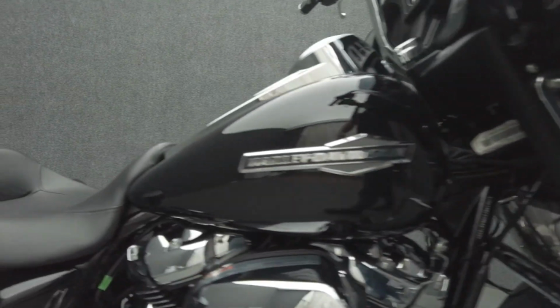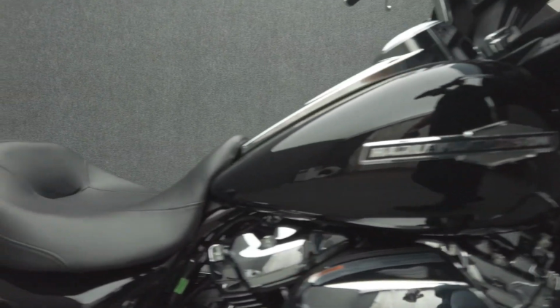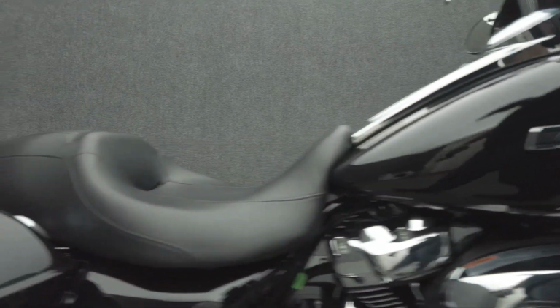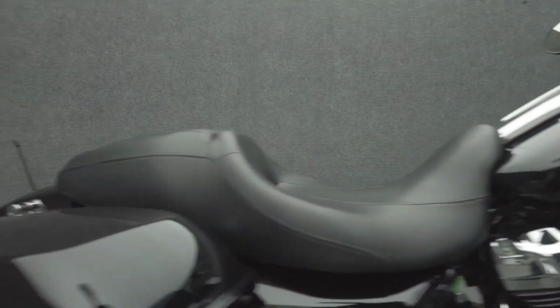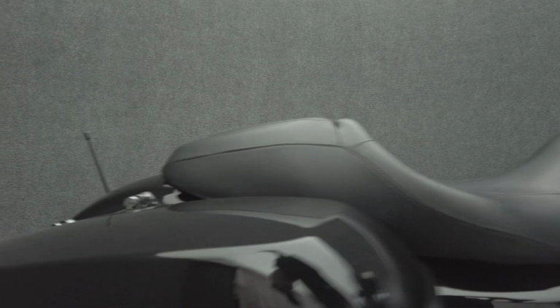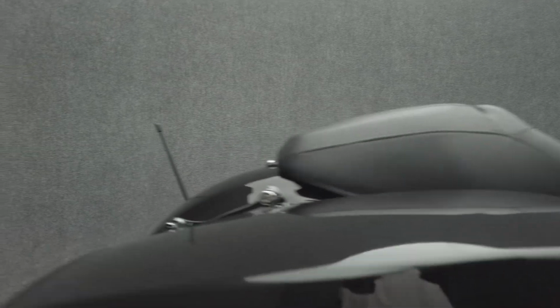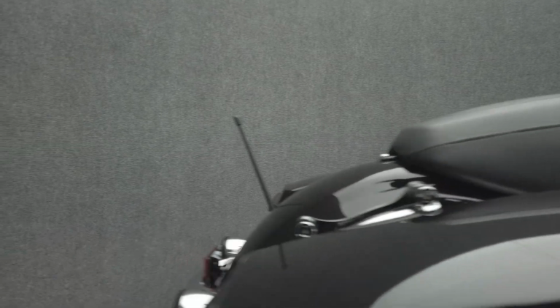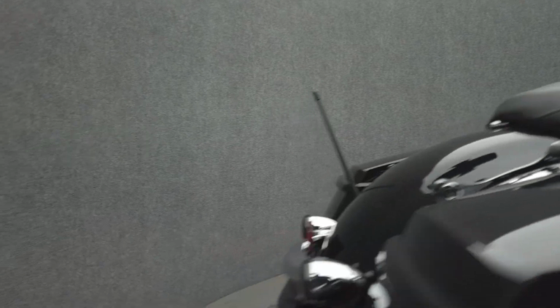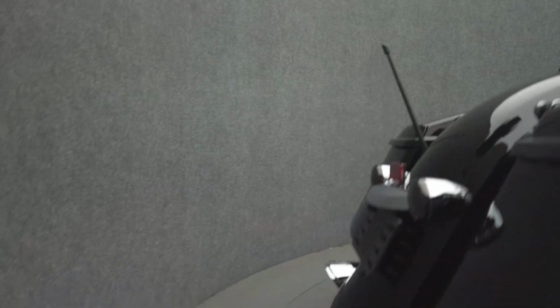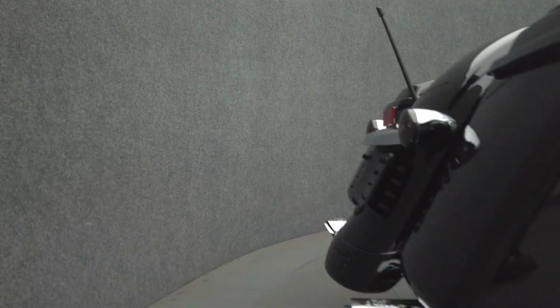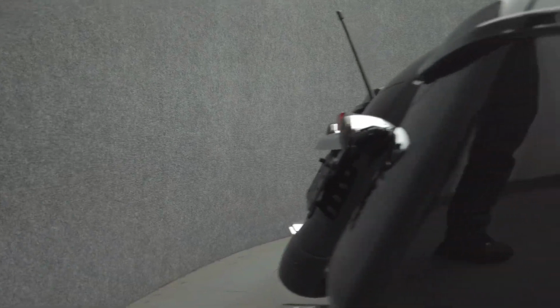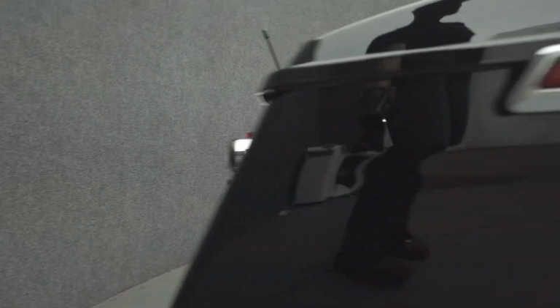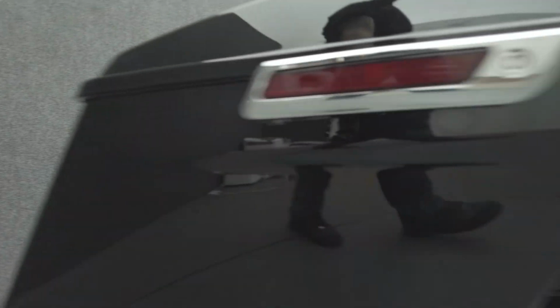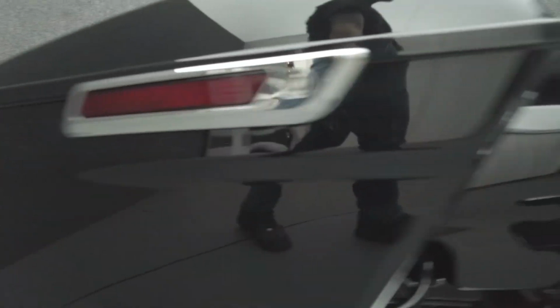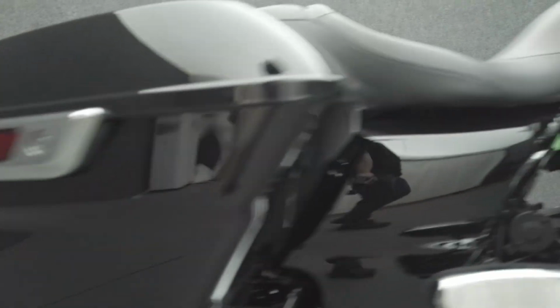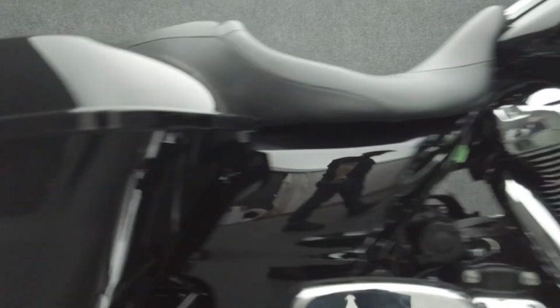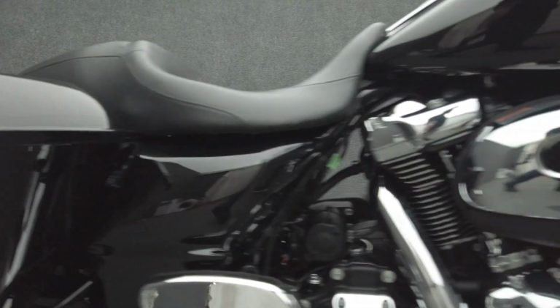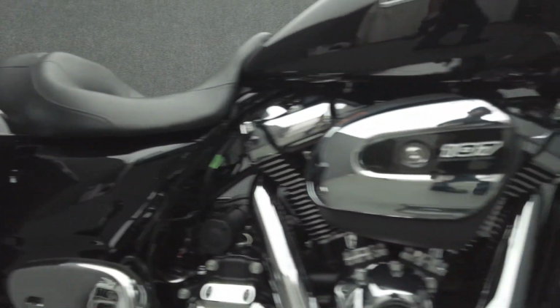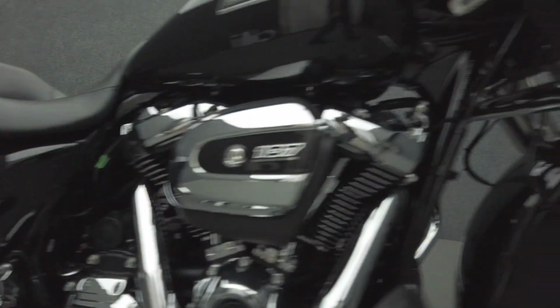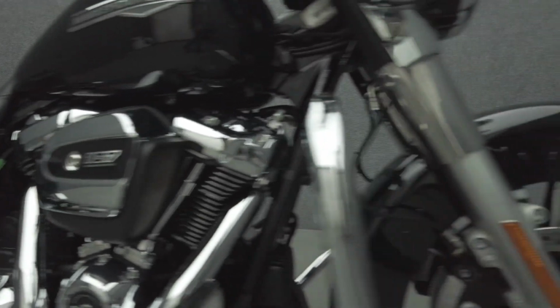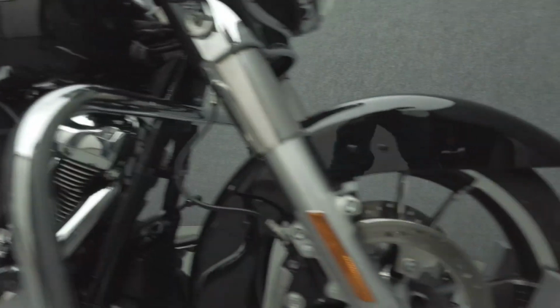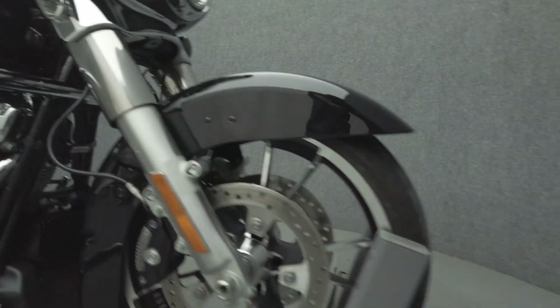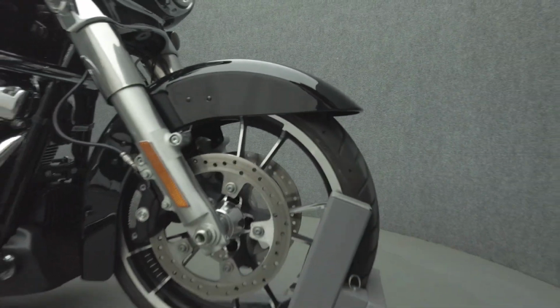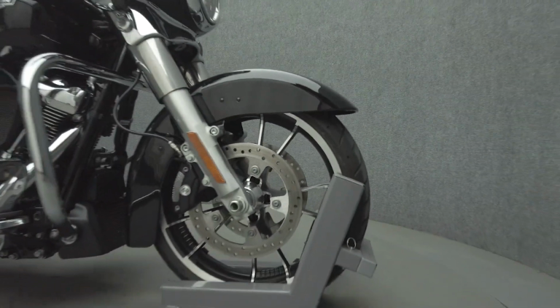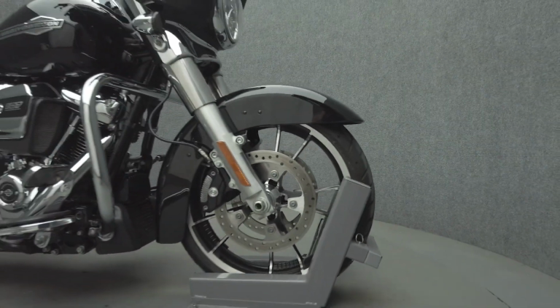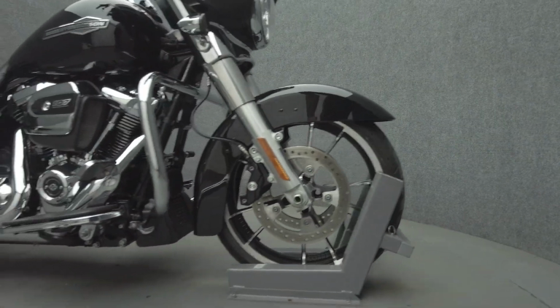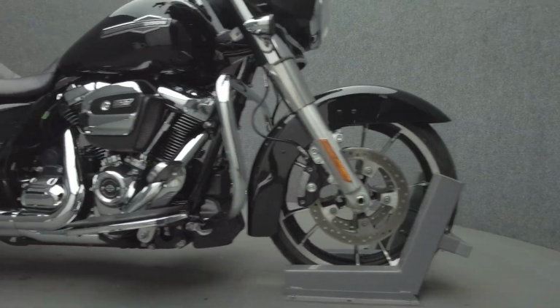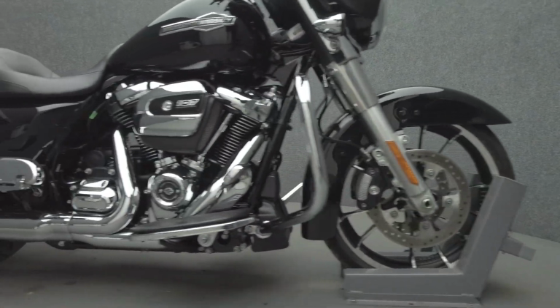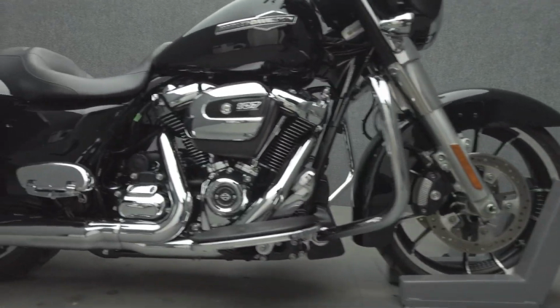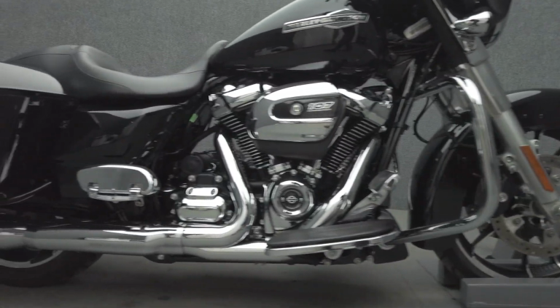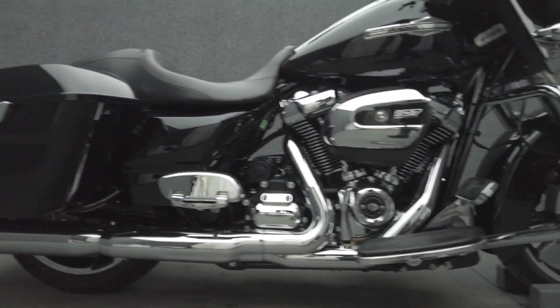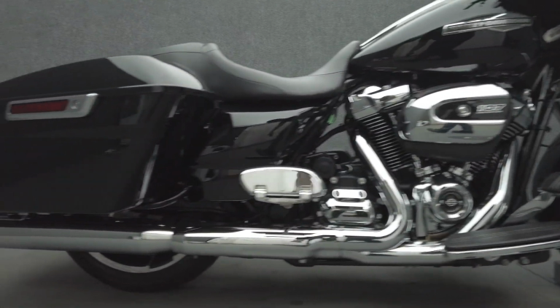It comes equipped with ABS, cruise control, Akilo's ignition, a multifunction two-speaker audio system, and navigation. It's been upgraded with Vance & Hines twin slash slip-on mufflers, docking hardware, smoke turn signals, 15-inch handlebars, and Harley-Davidson grips.